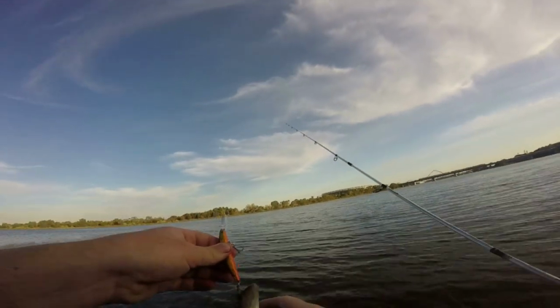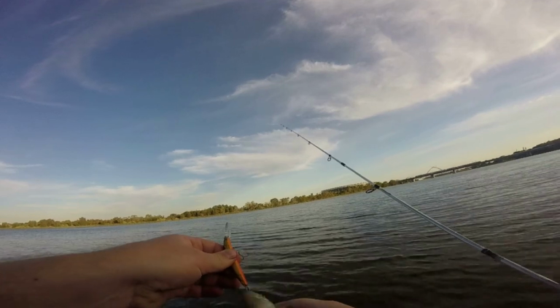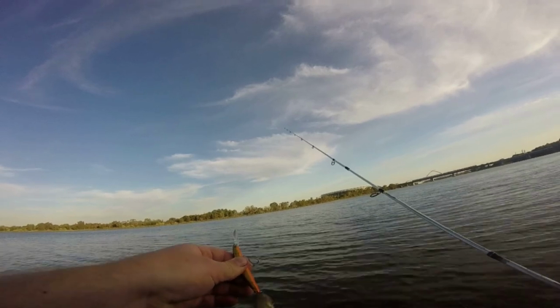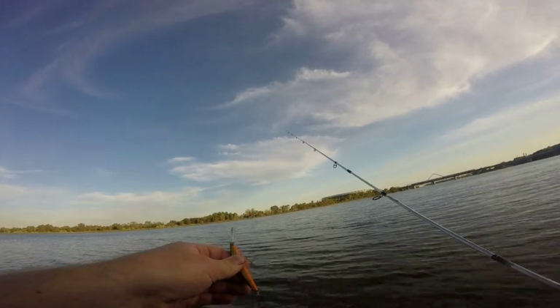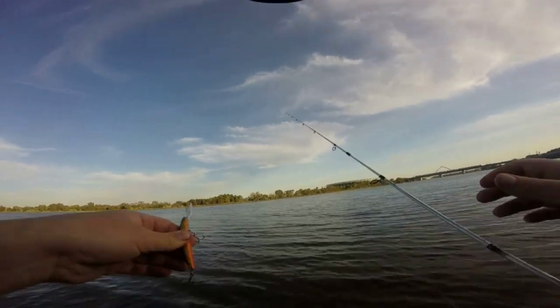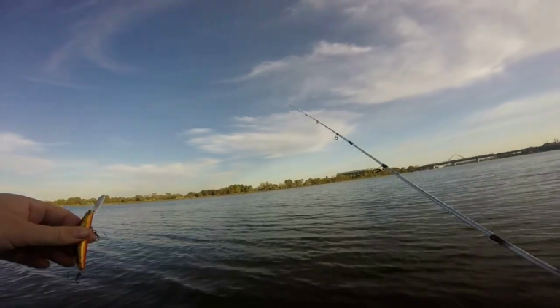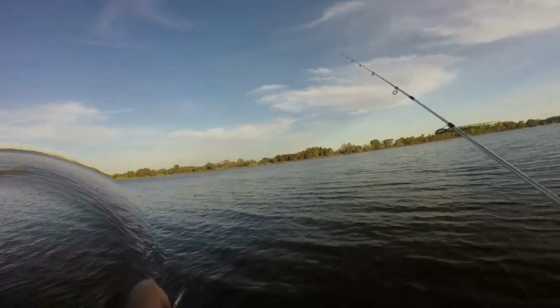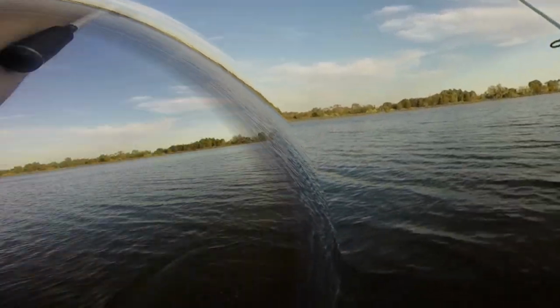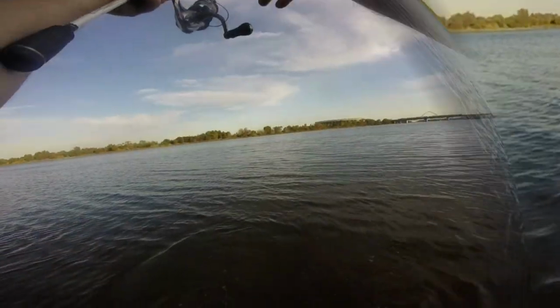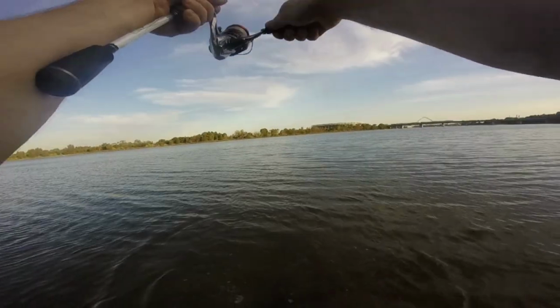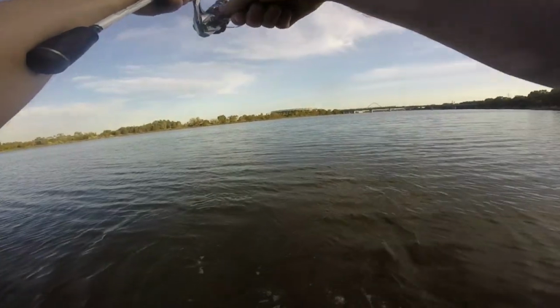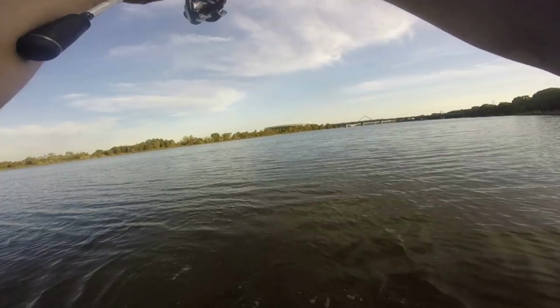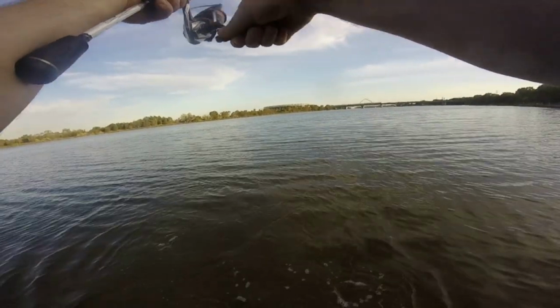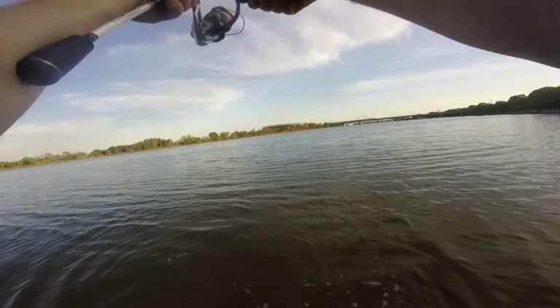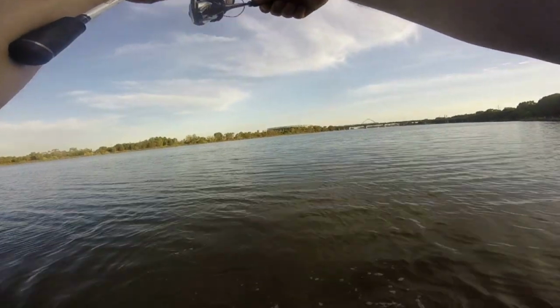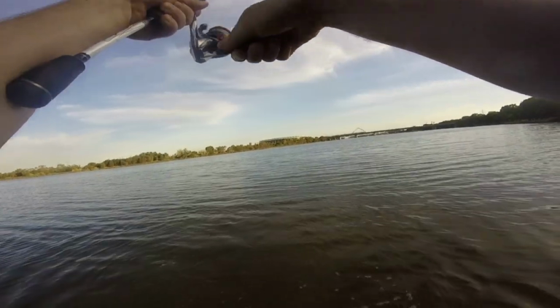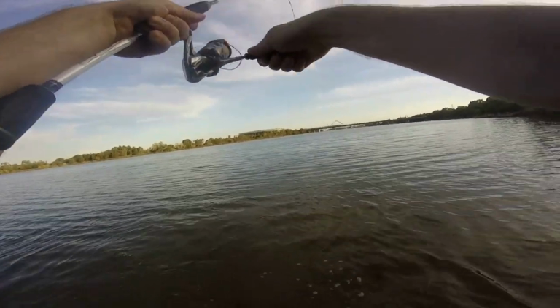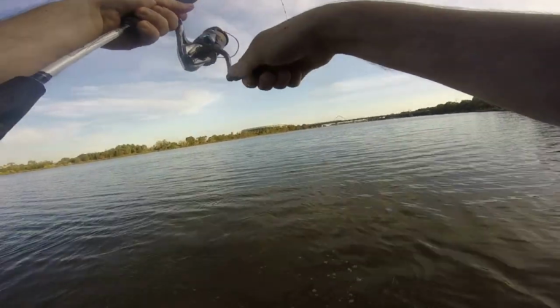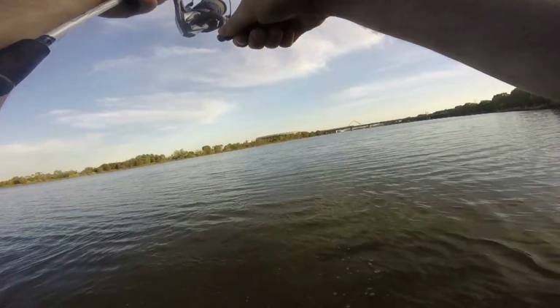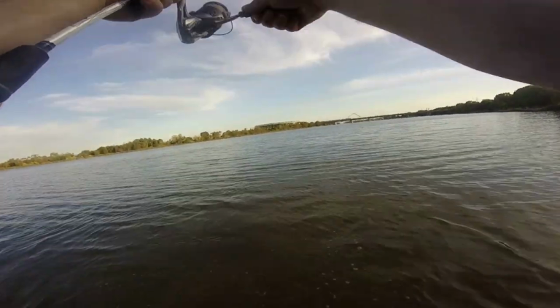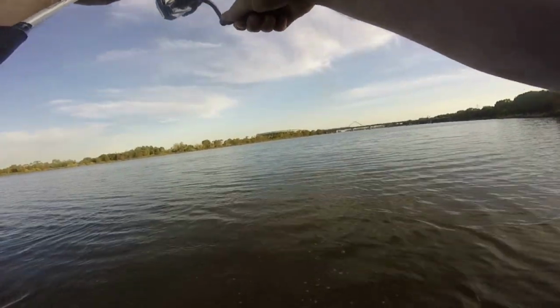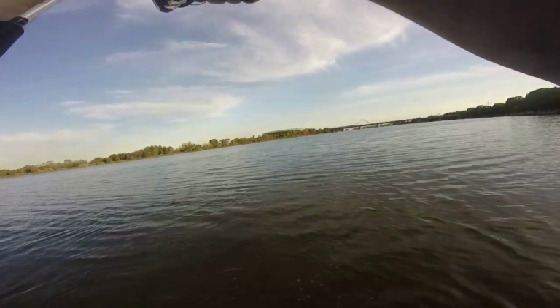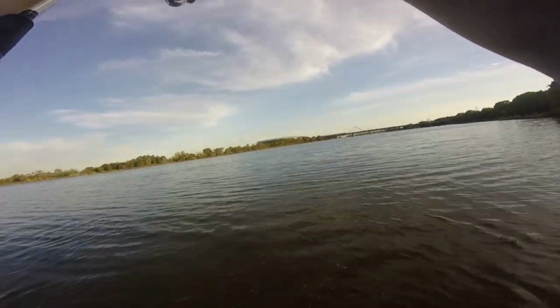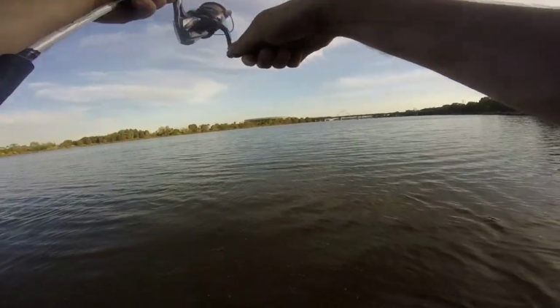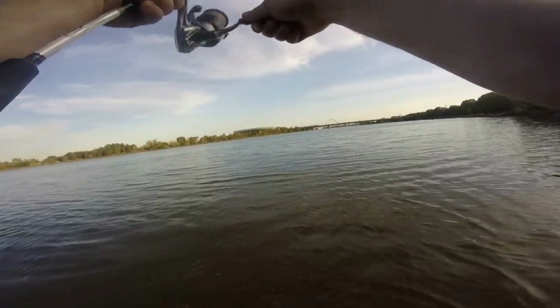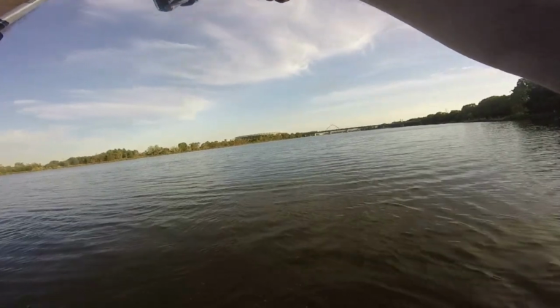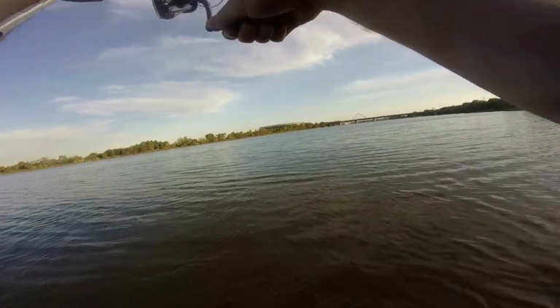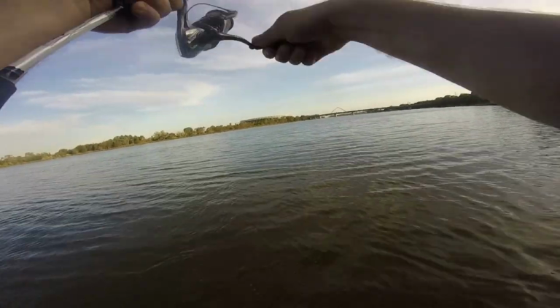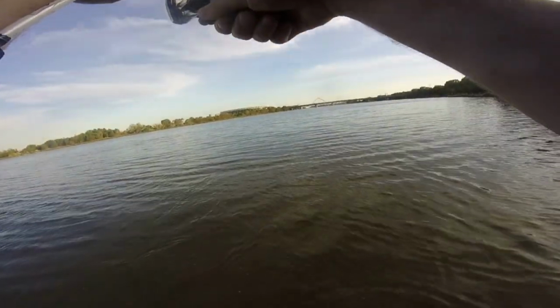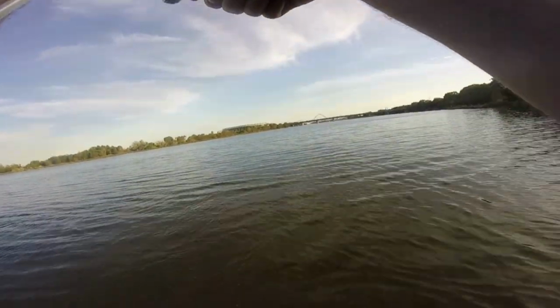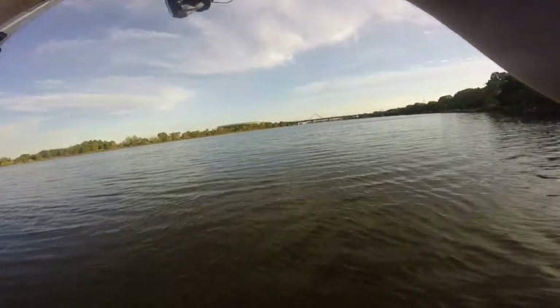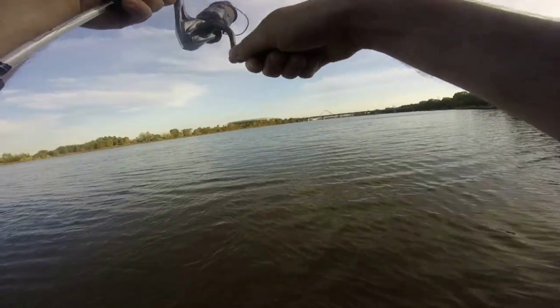I was just using the basic rip, pause, slow retrieve. Rip, pause, slow retrieve. I felt an absolute chunk take the lure. I had to bring her in nice and slow because I was on the four pound leader.